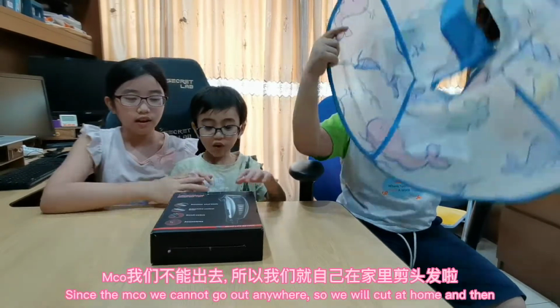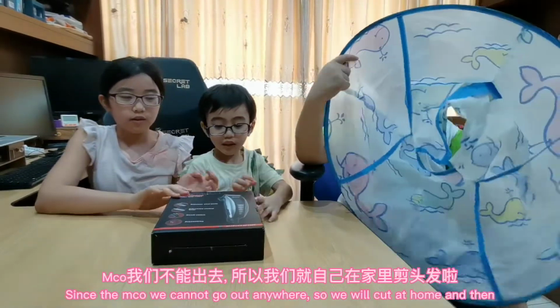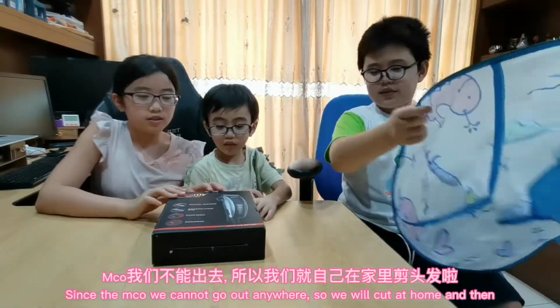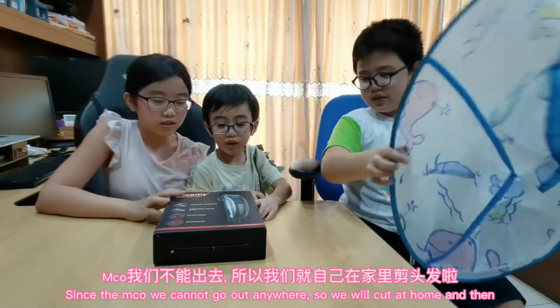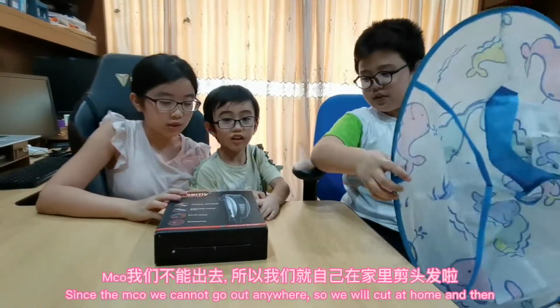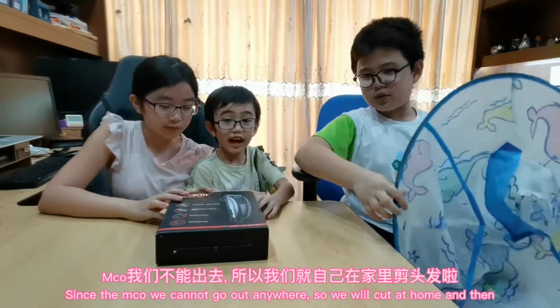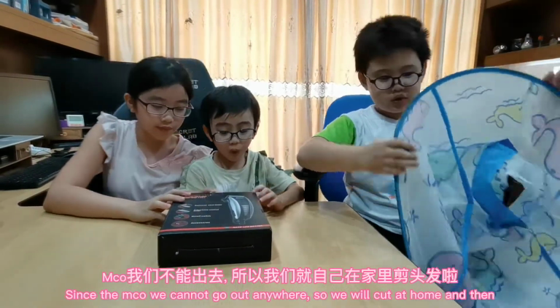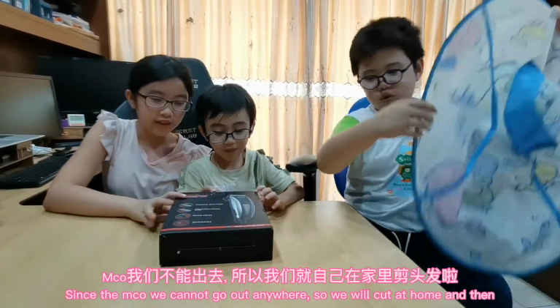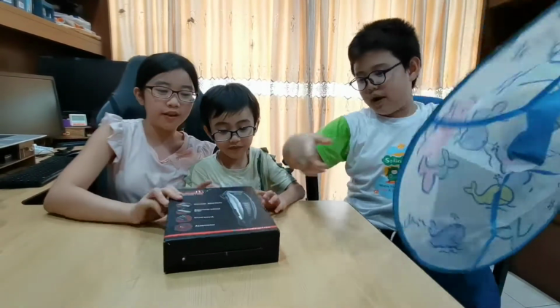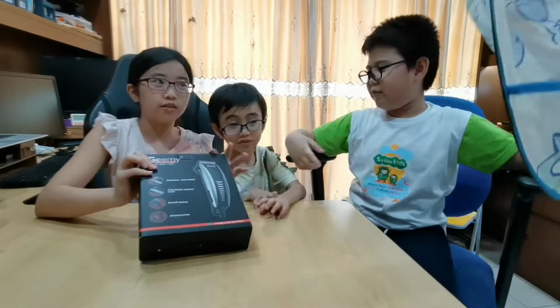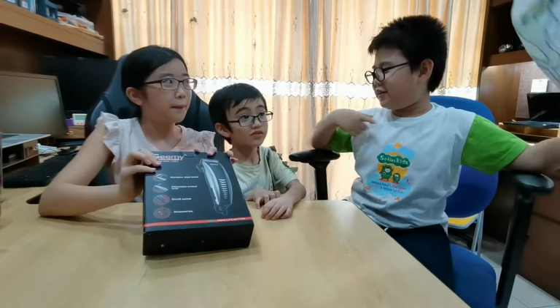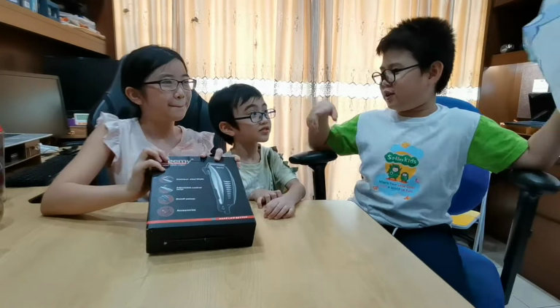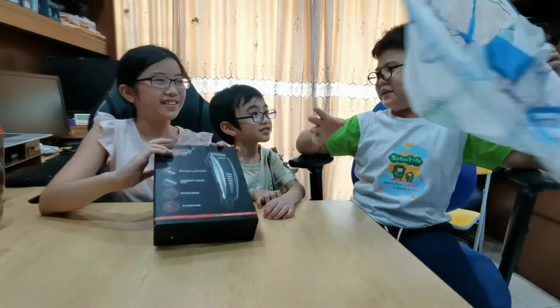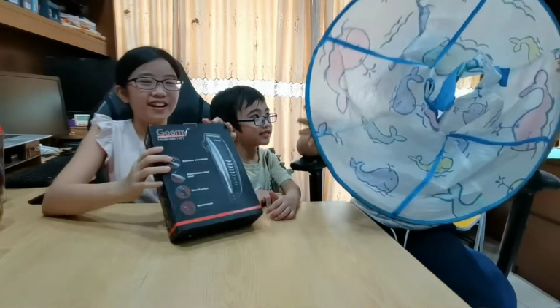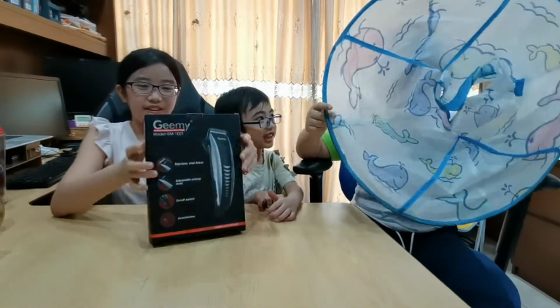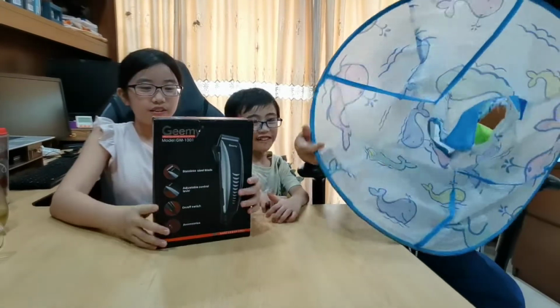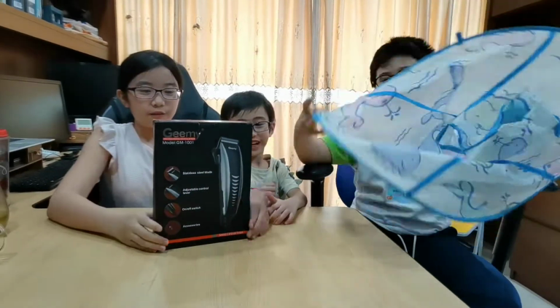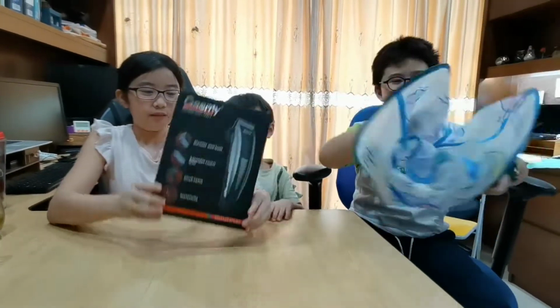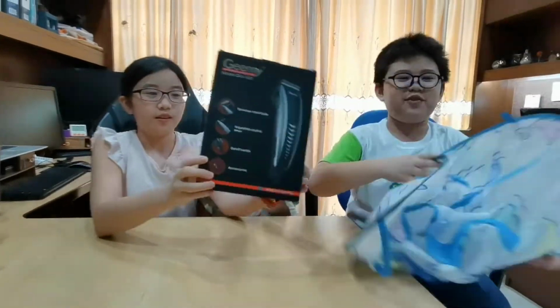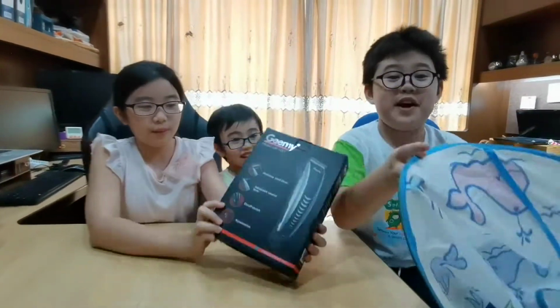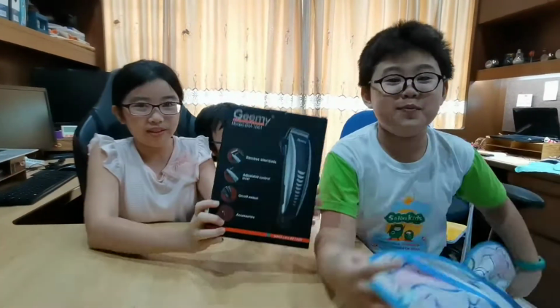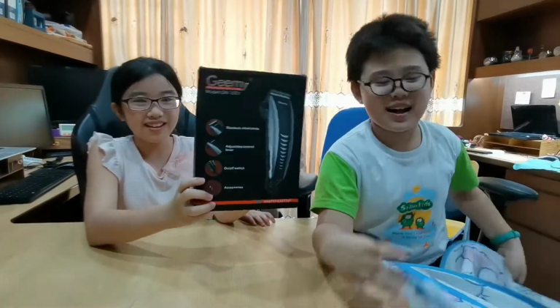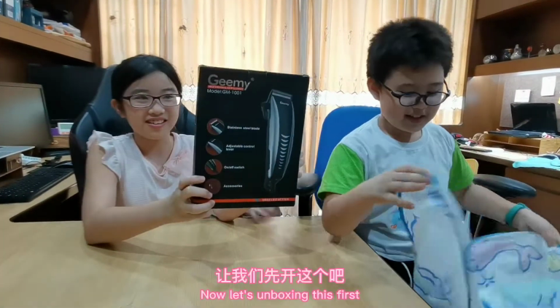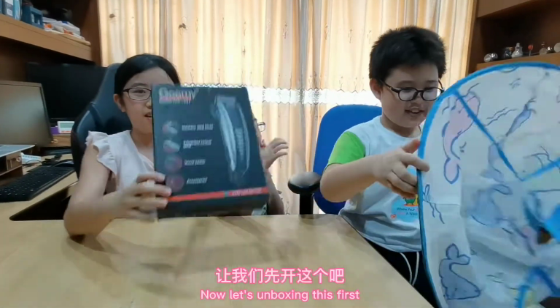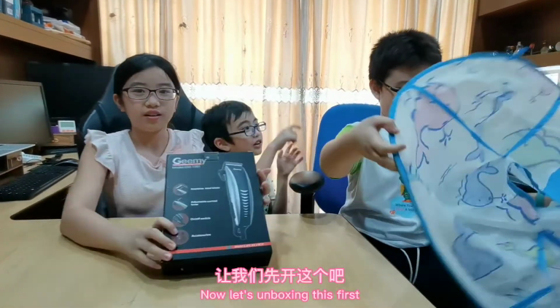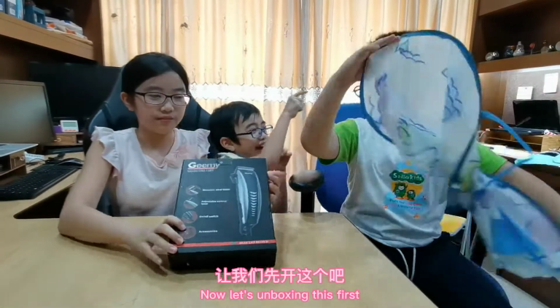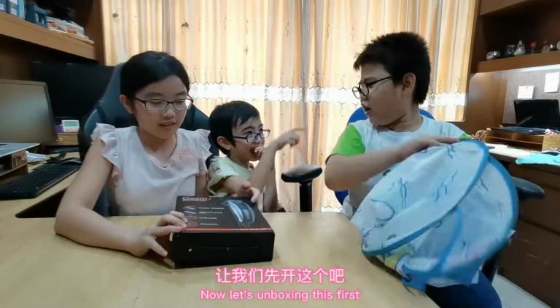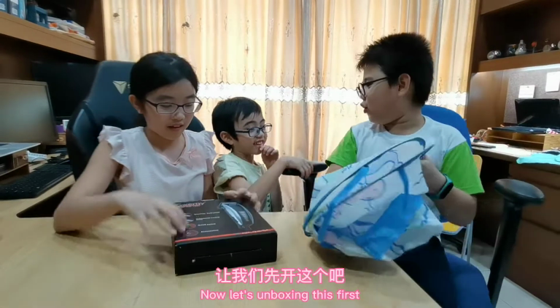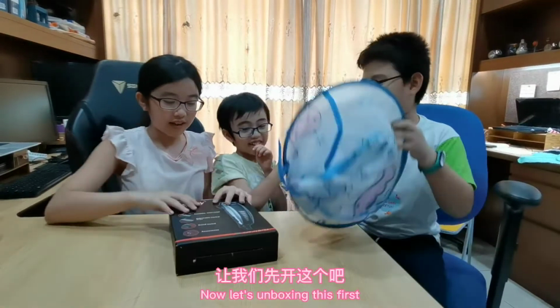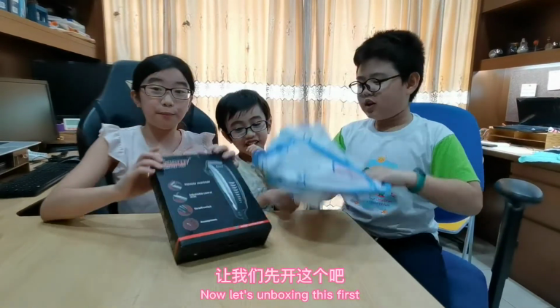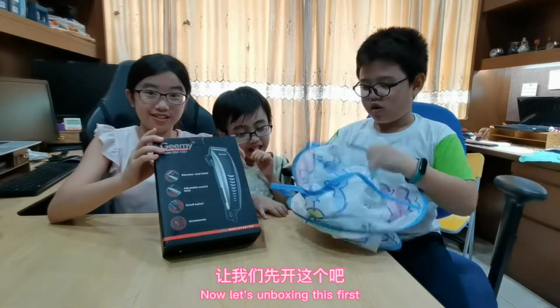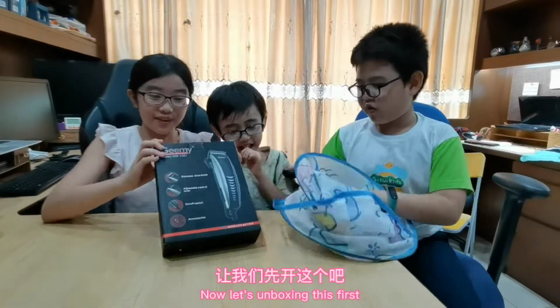So we will cut at home. I will cut at home. Now let's unbox this first.